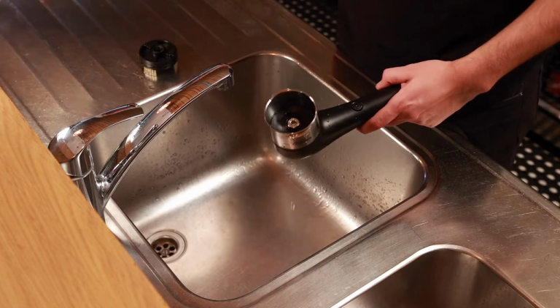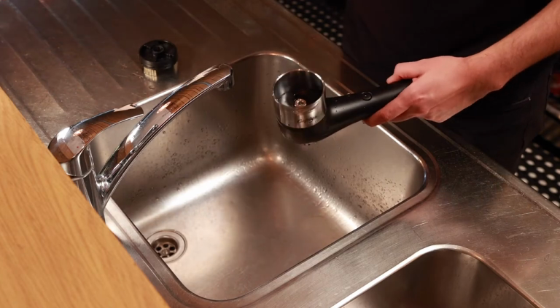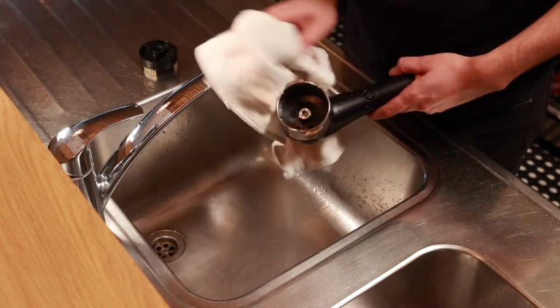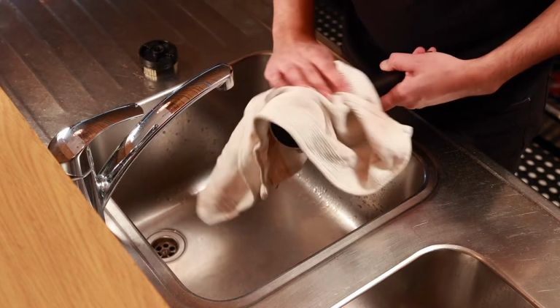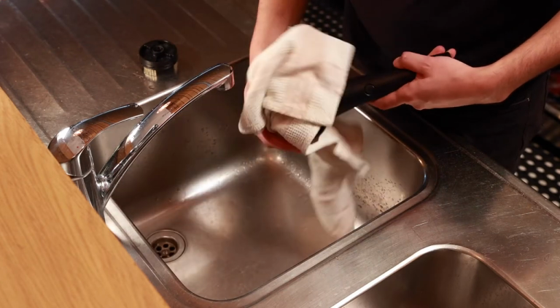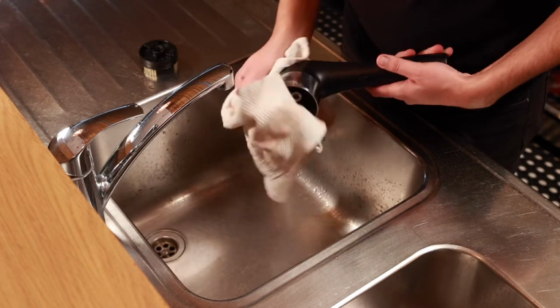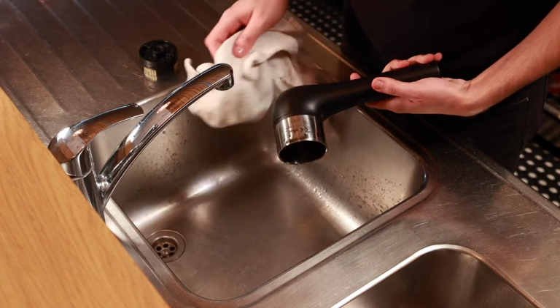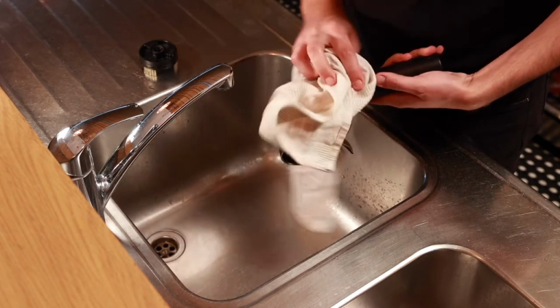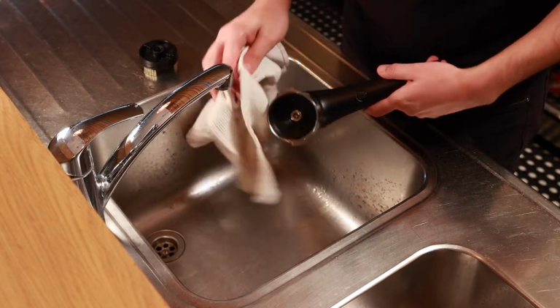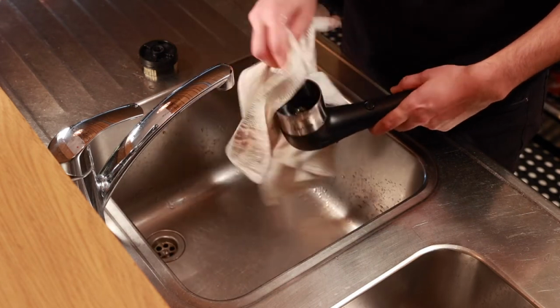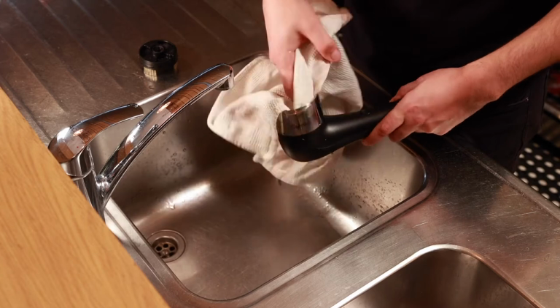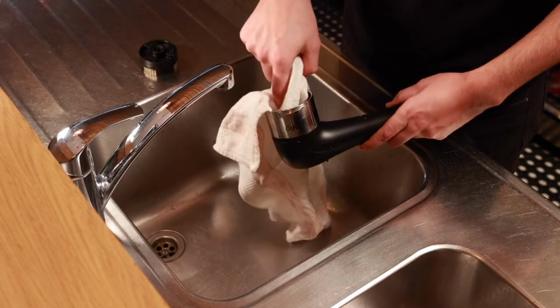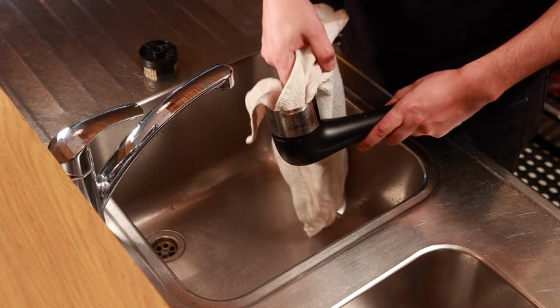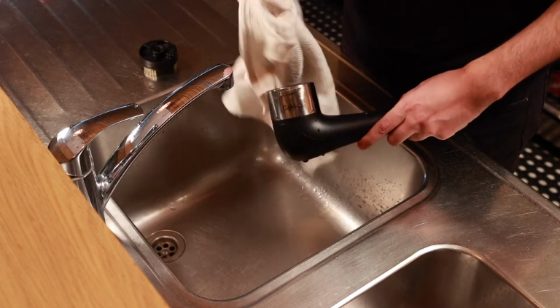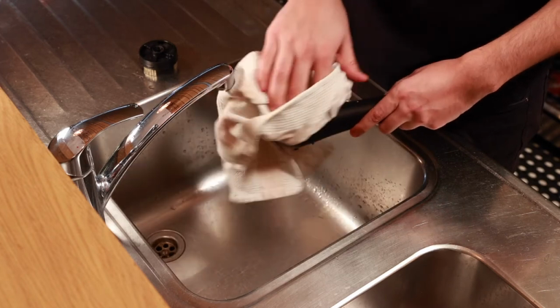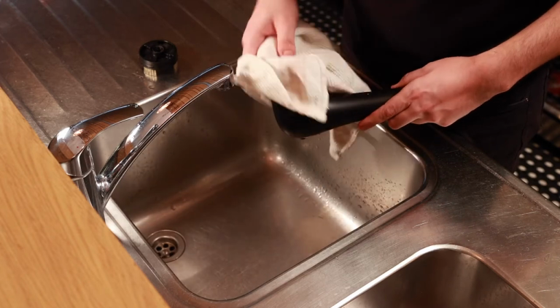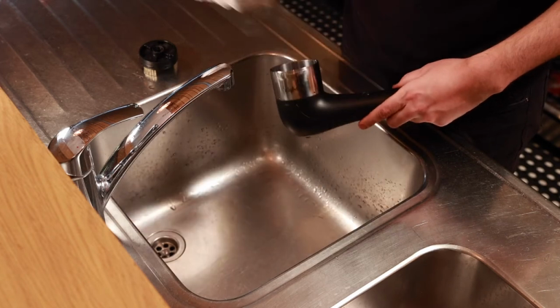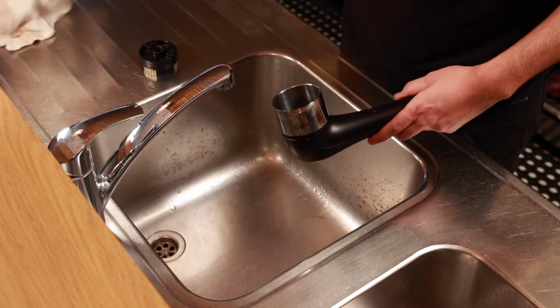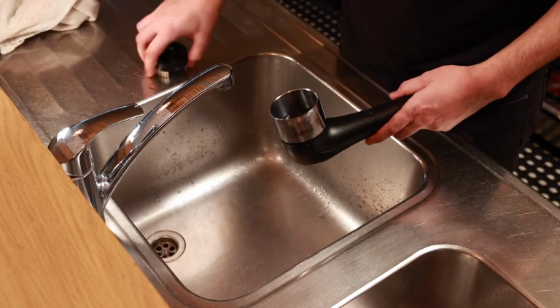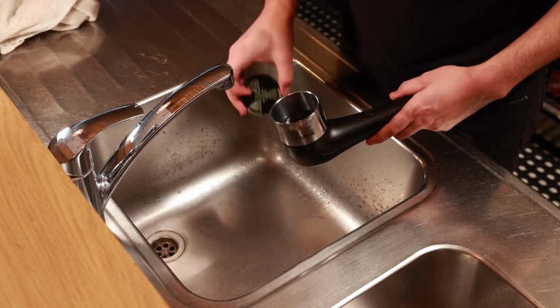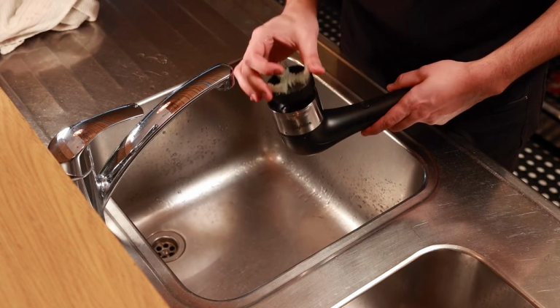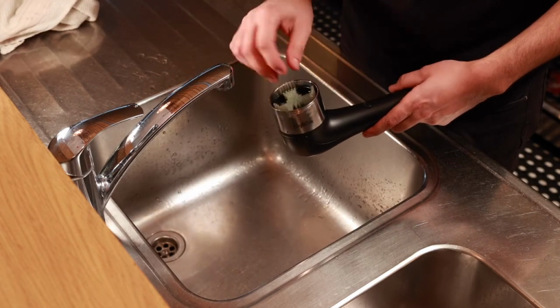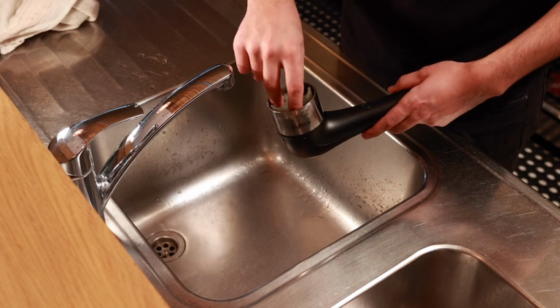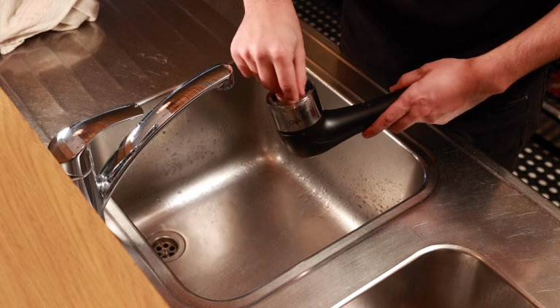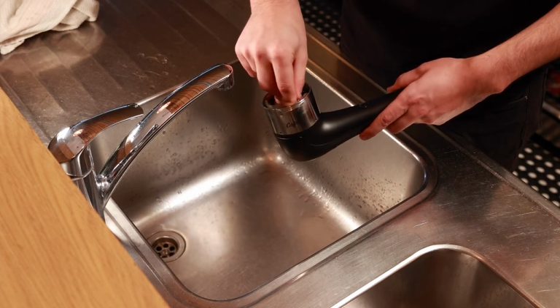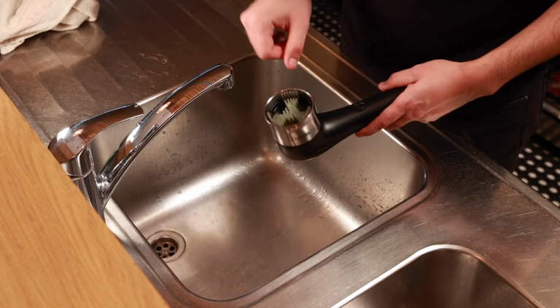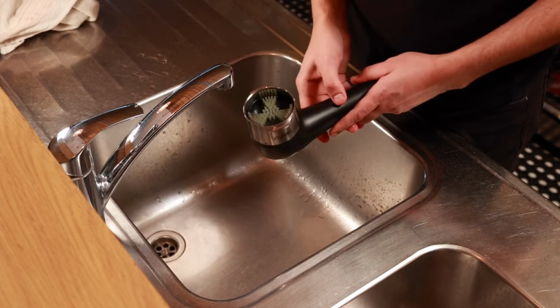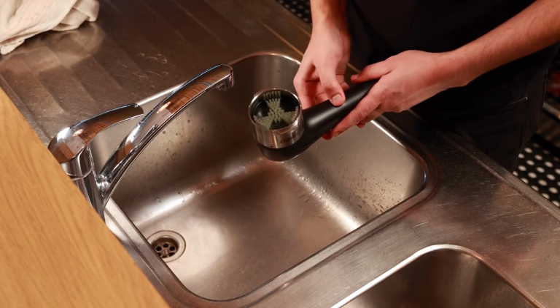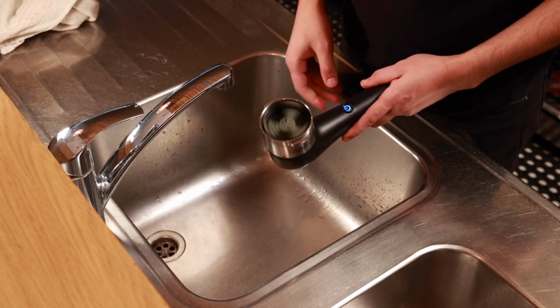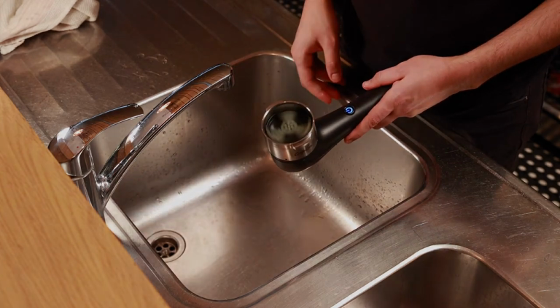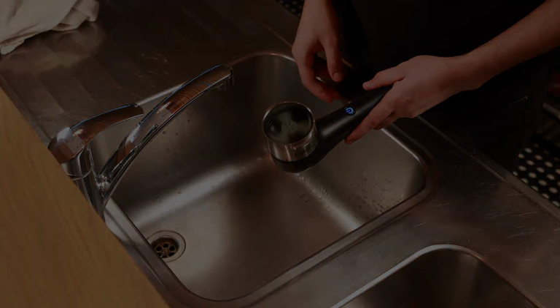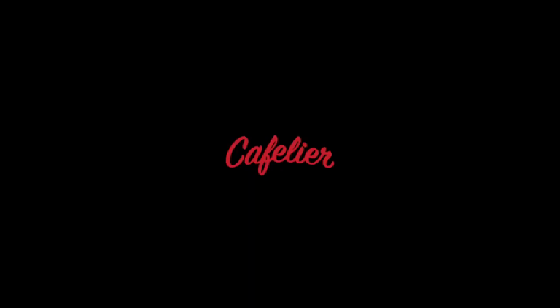When done rinsing, wipe it off with a dry cloth. Insert the fresh Cafolier brush into the lever, then press down to attach it into the Cafolier, and the brush will be safely replaced.